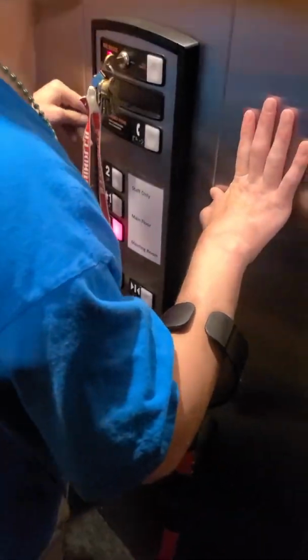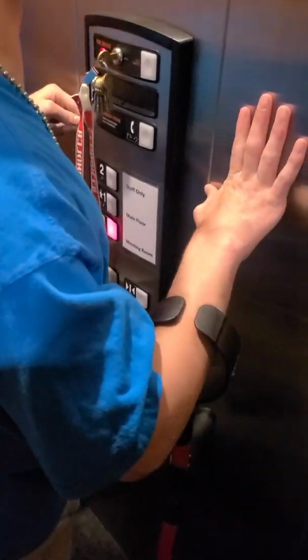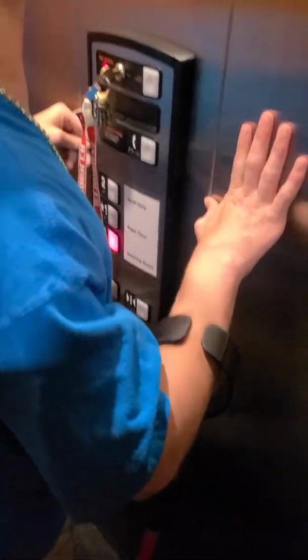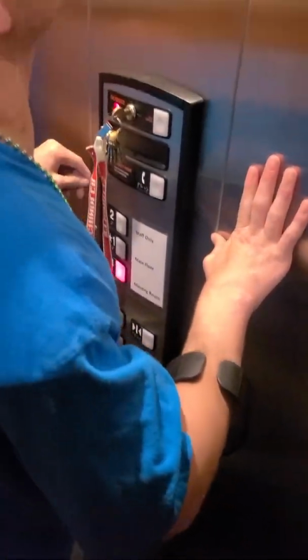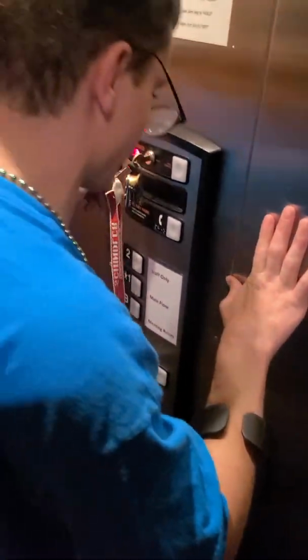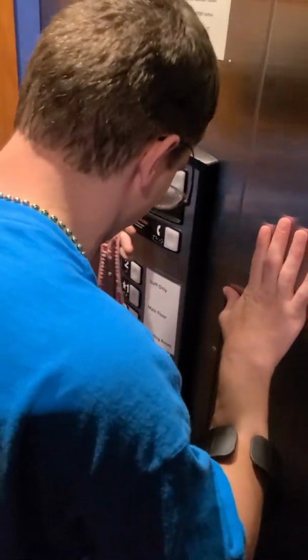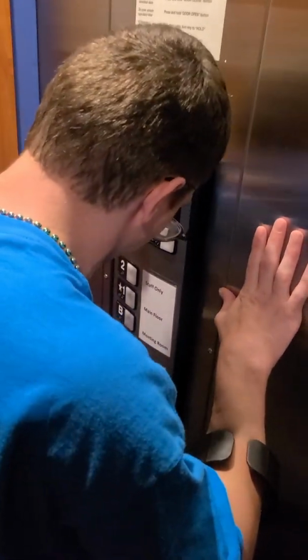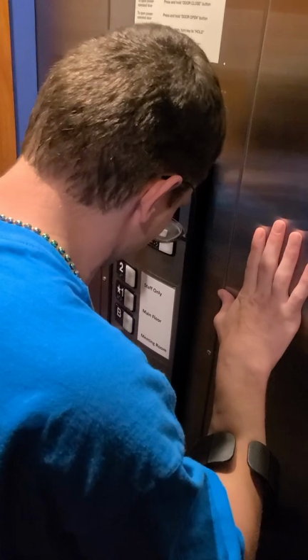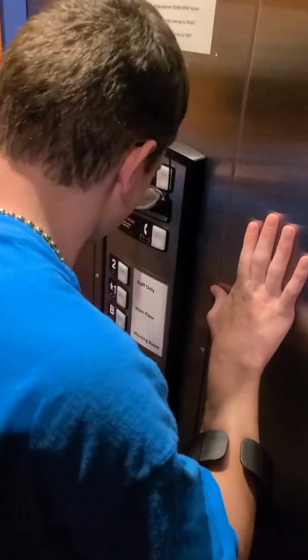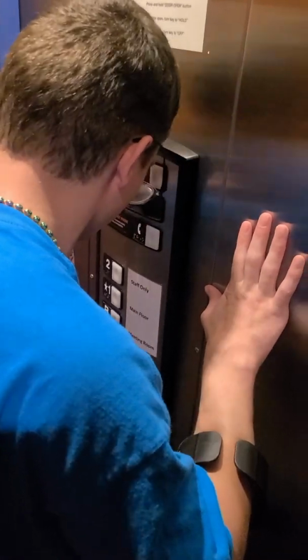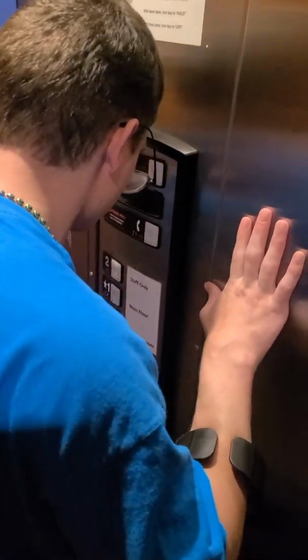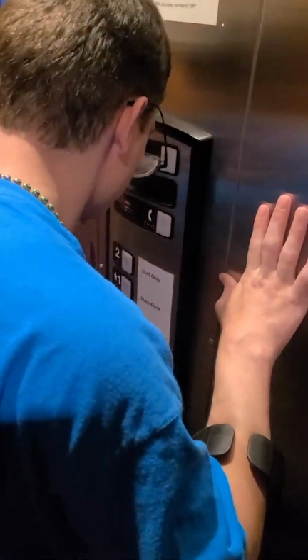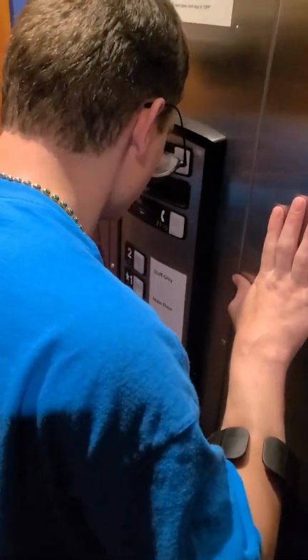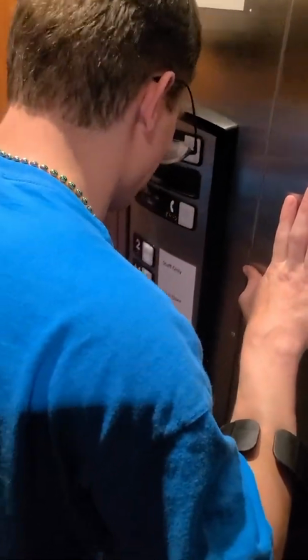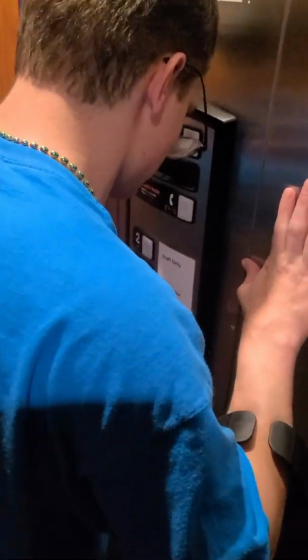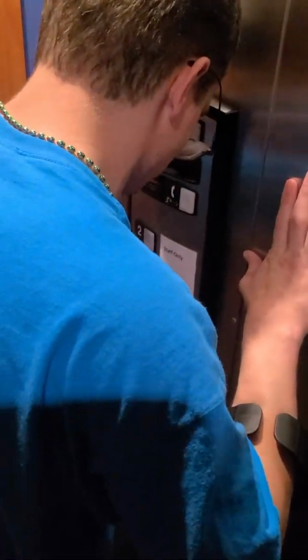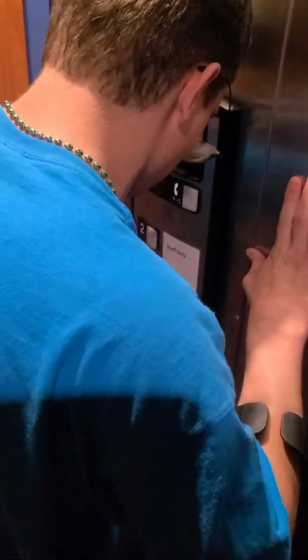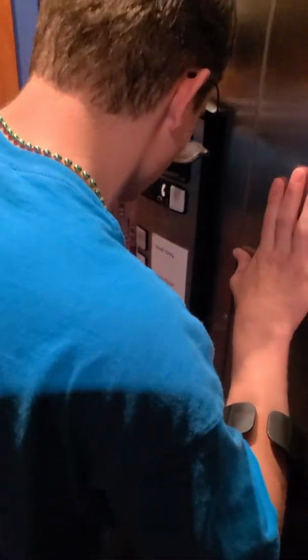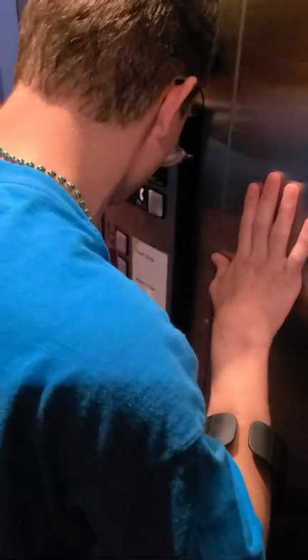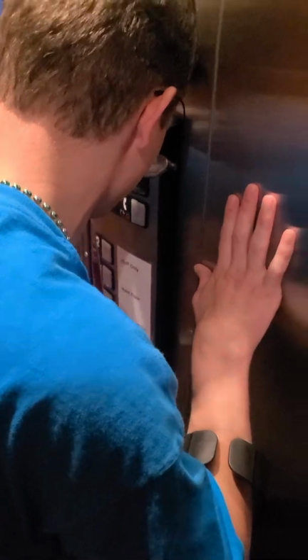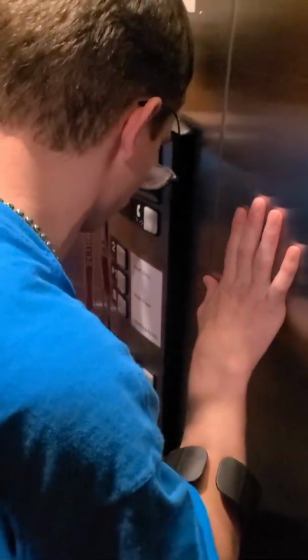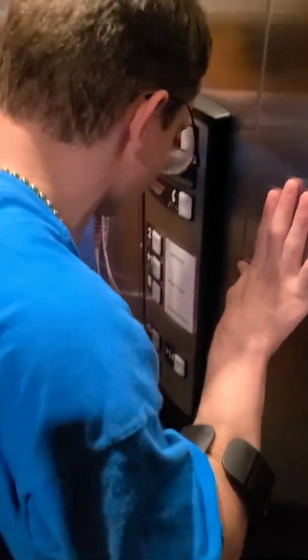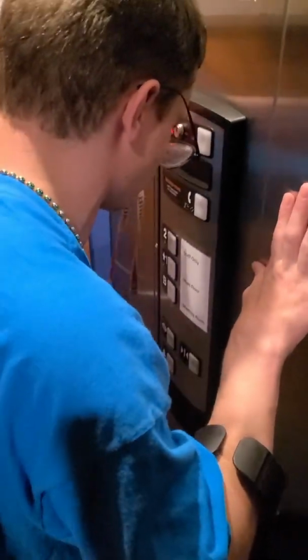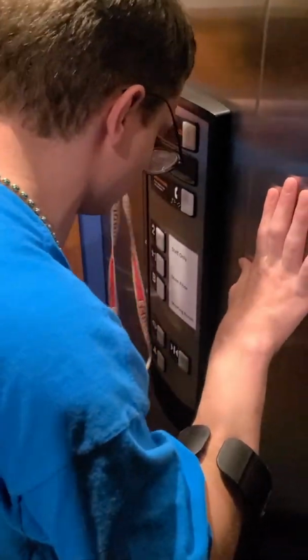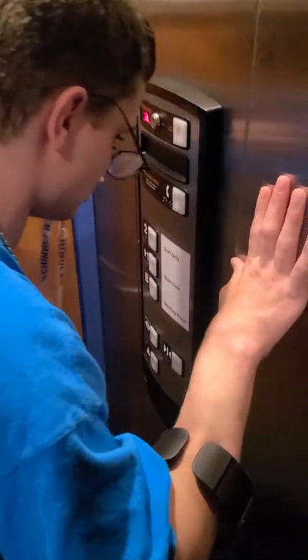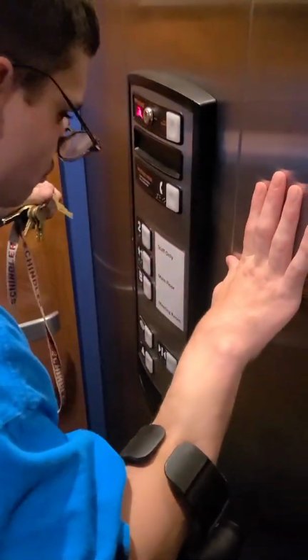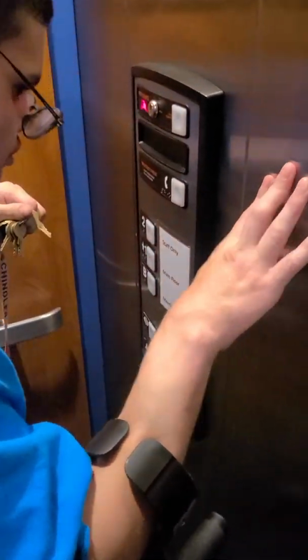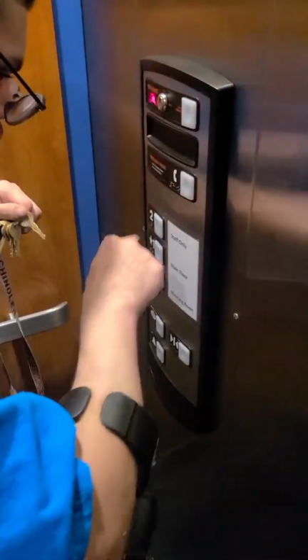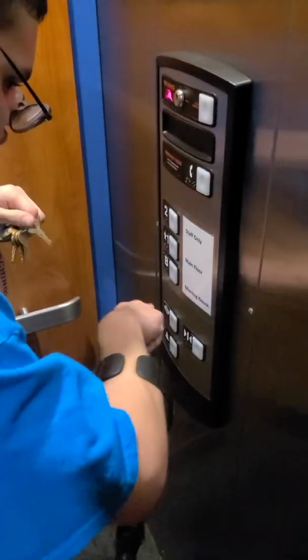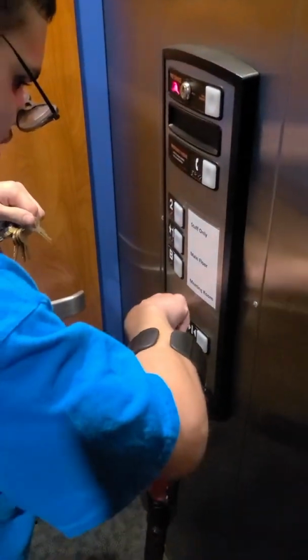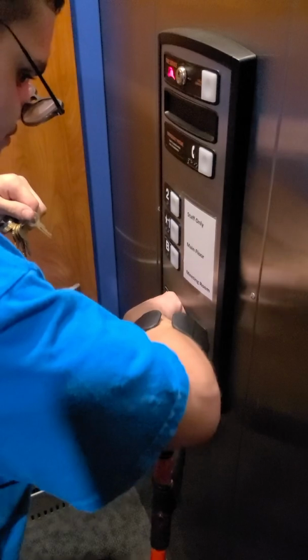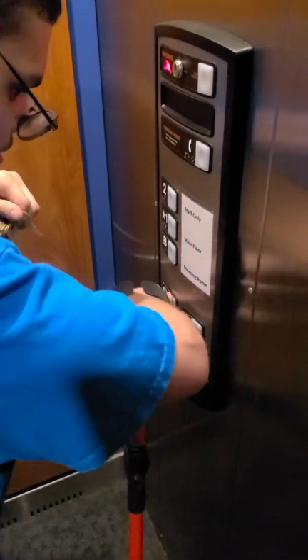A big thanks to the fire department for letting me do a fire service demo. And as a disclaimer, don't use keys without permission — otherwise you could get in big trouble.